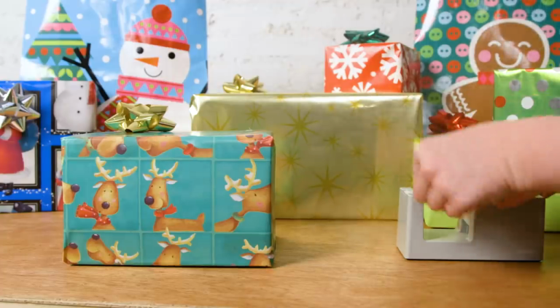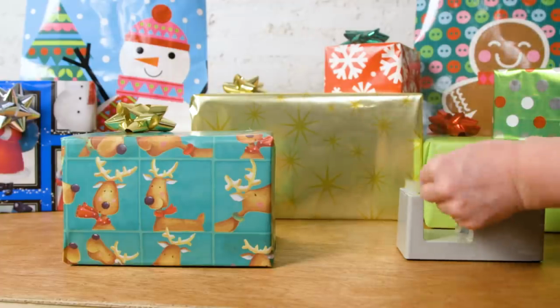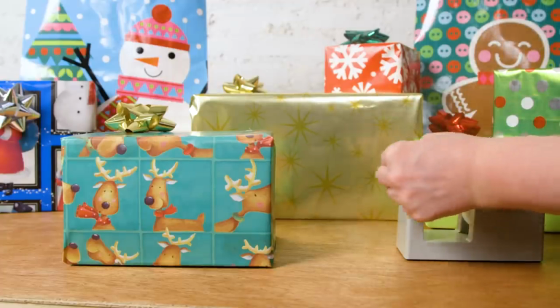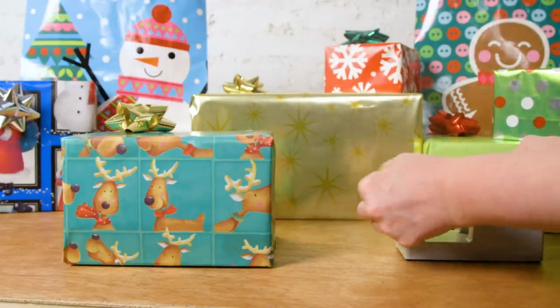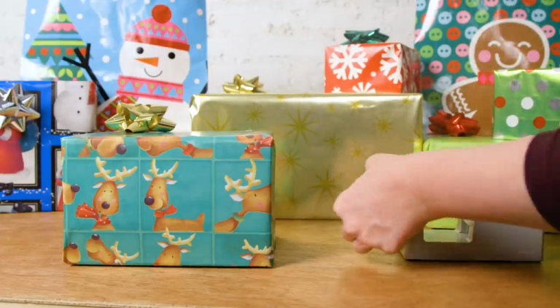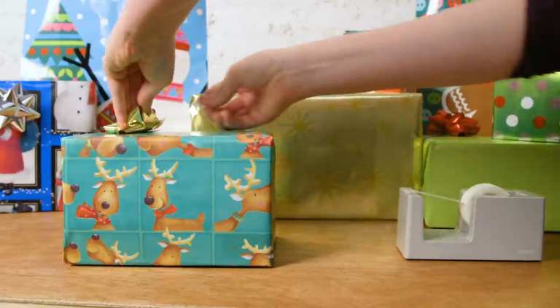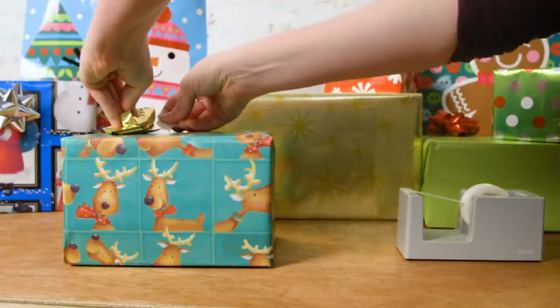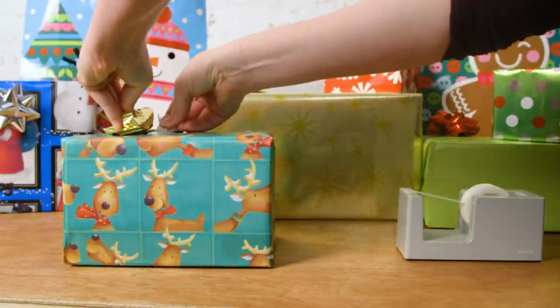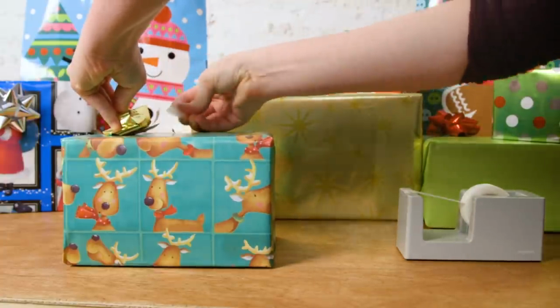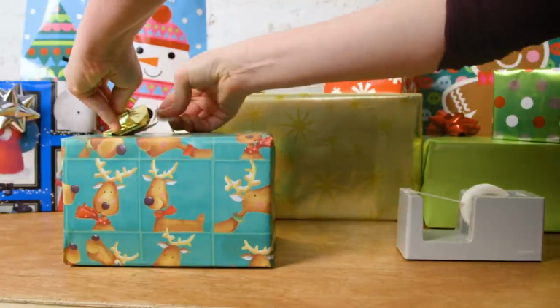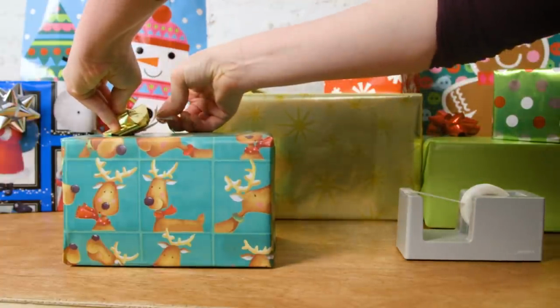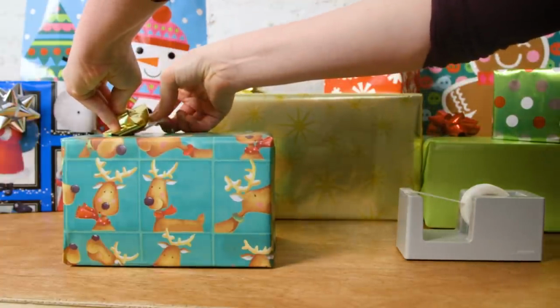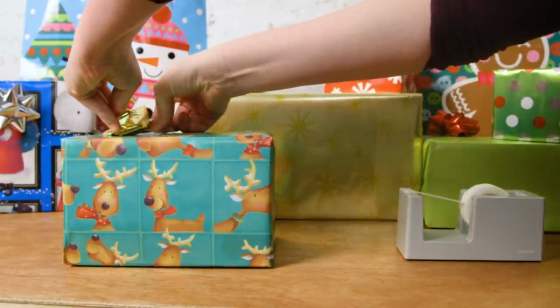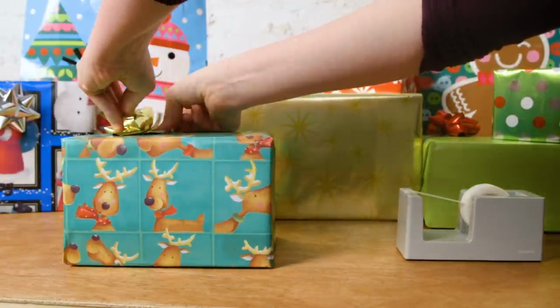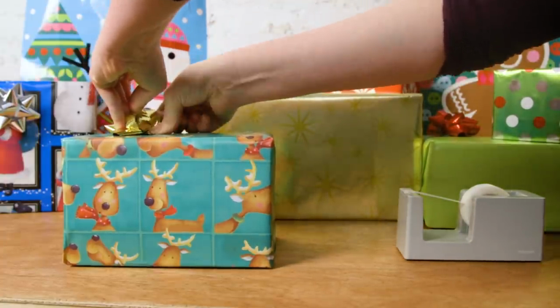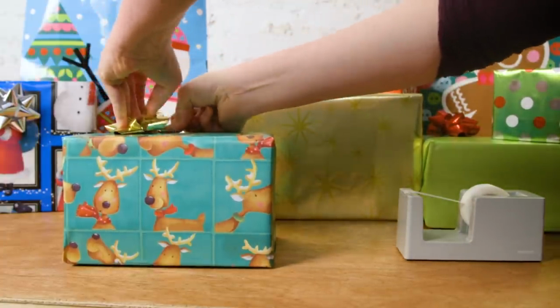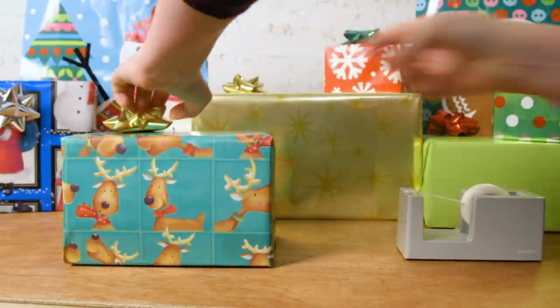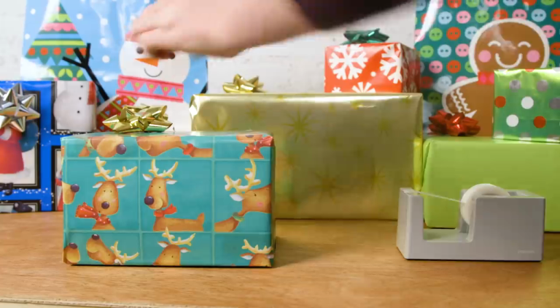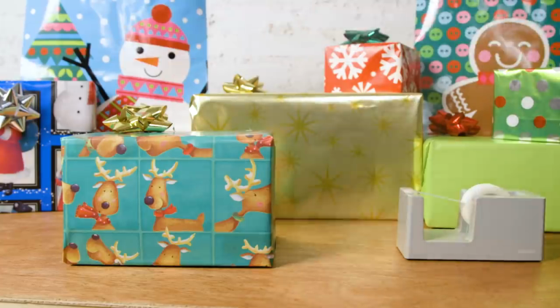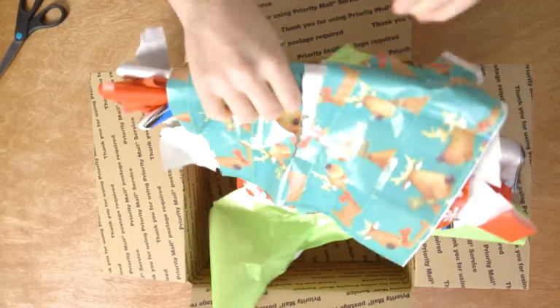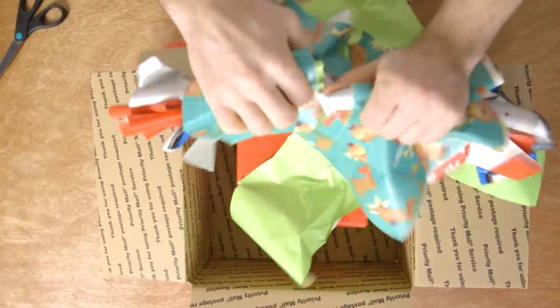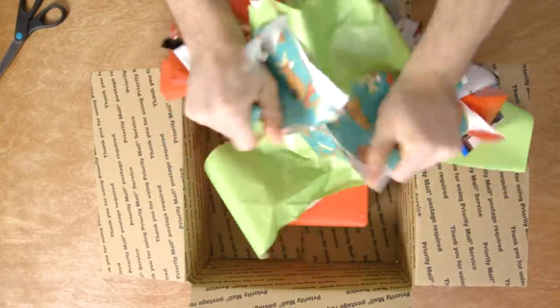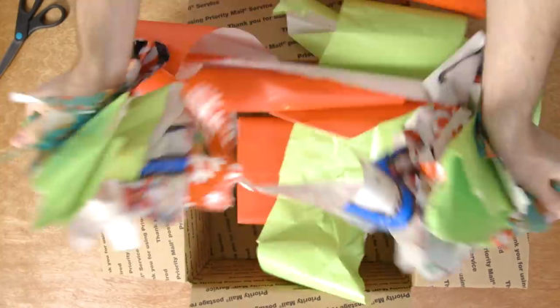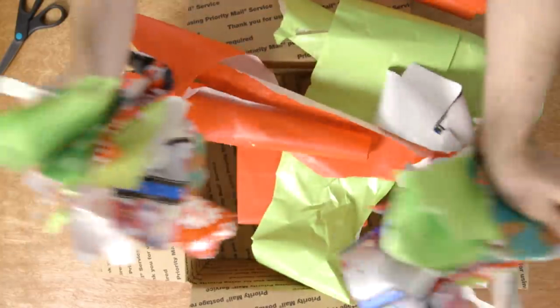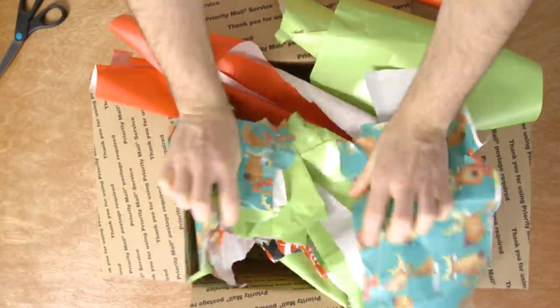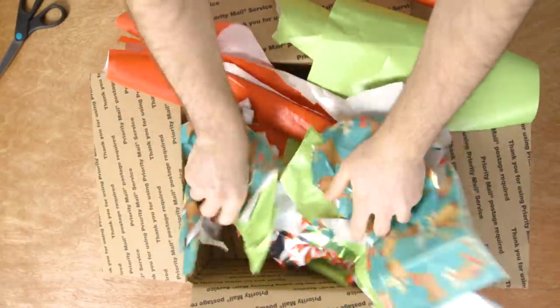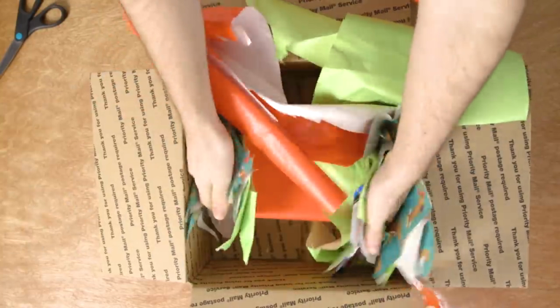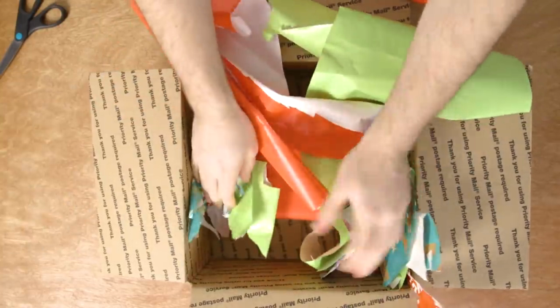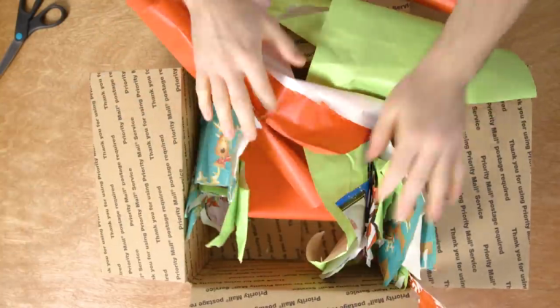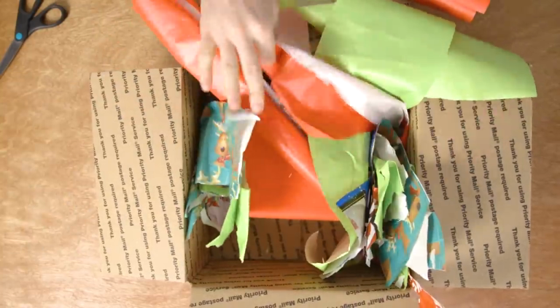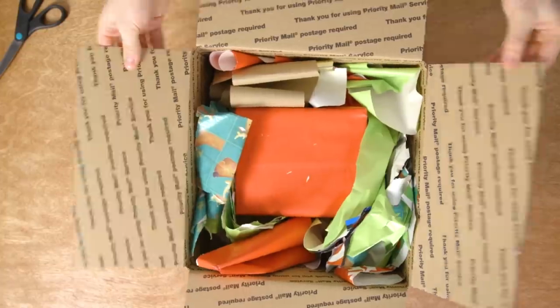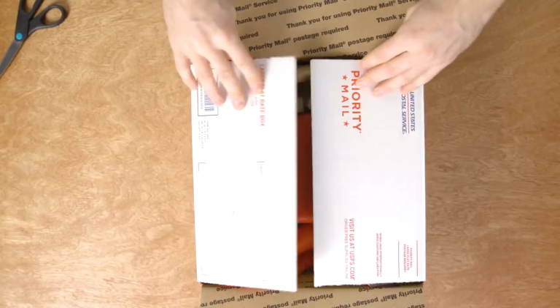A small piece of scotch tape makes self-adhesive bows reusable year after year. You can also shred used wrapping paper to use as packing material later in the year.